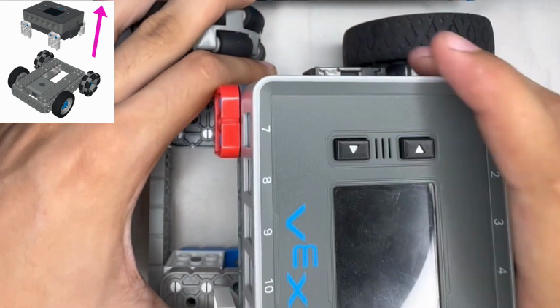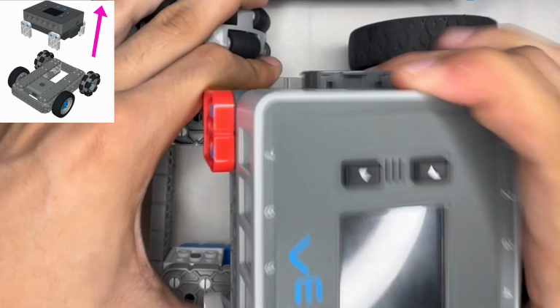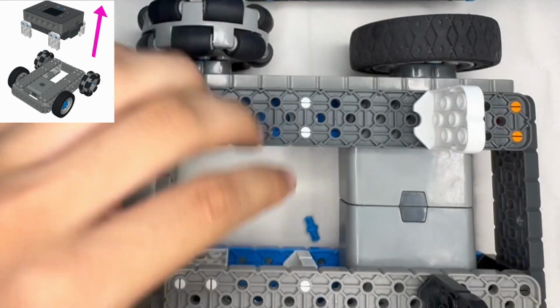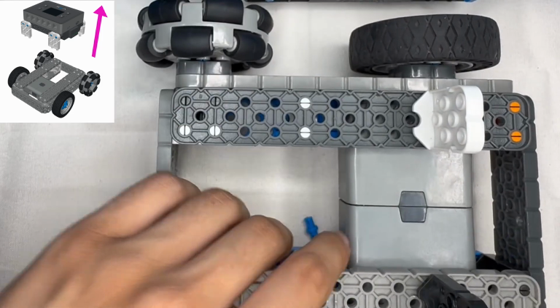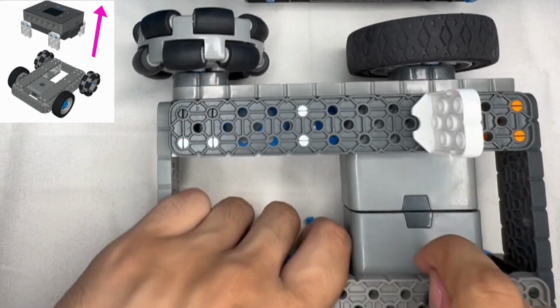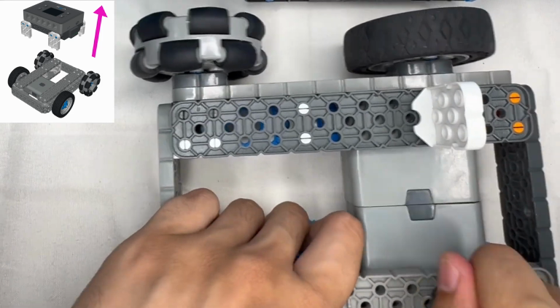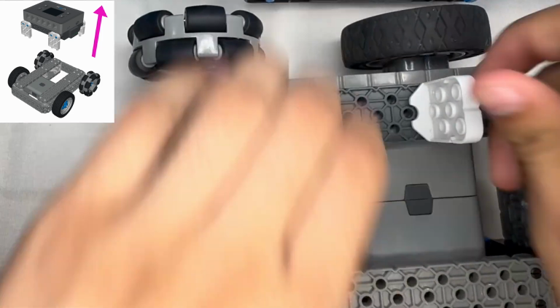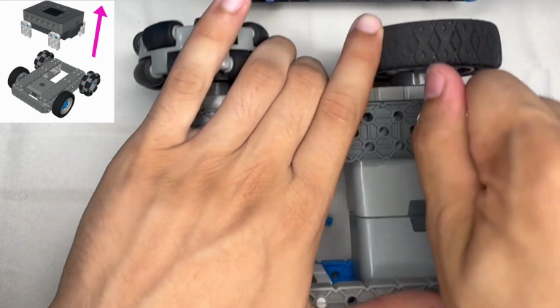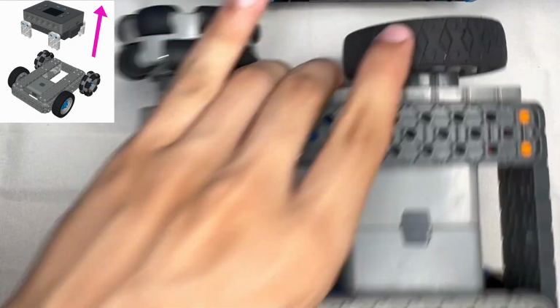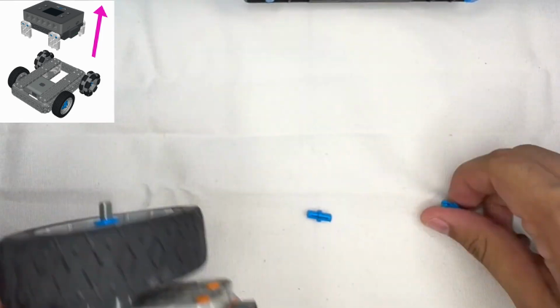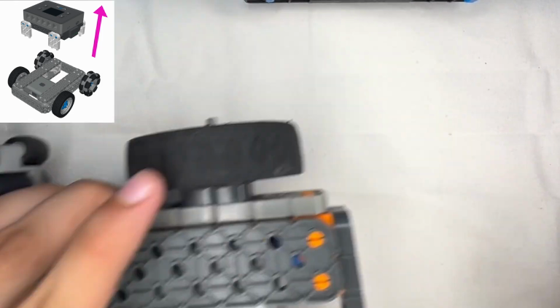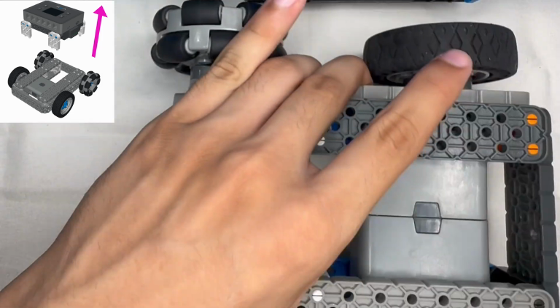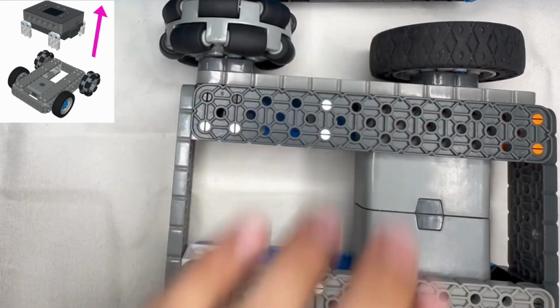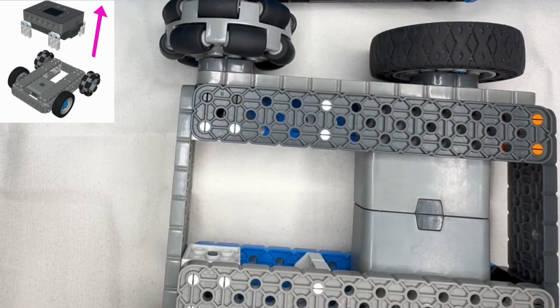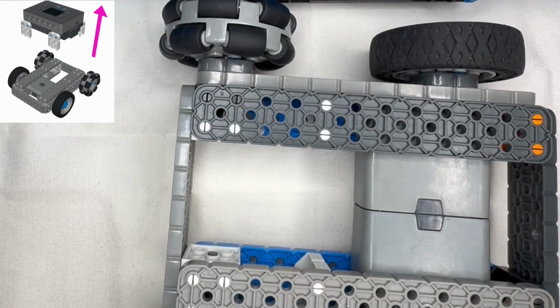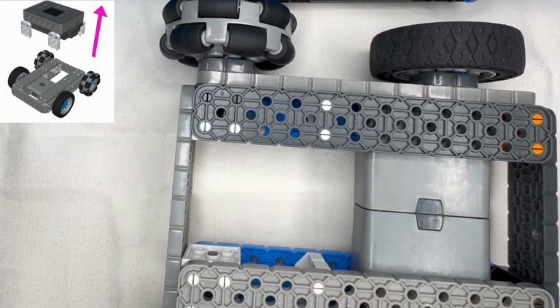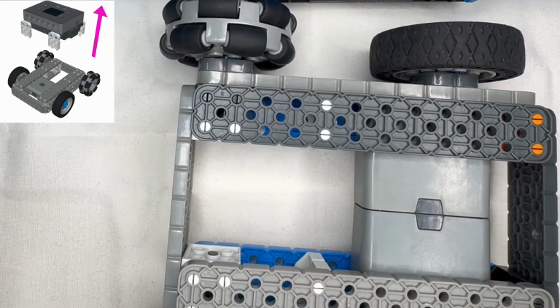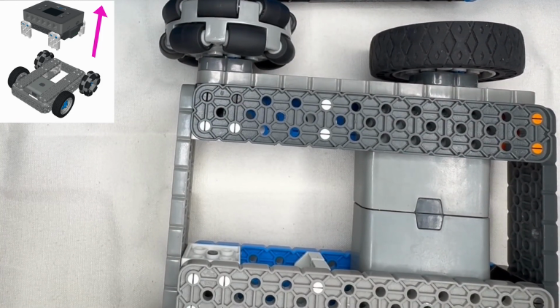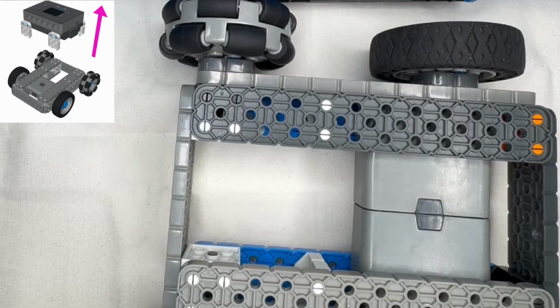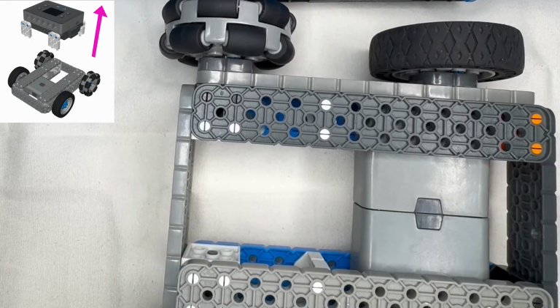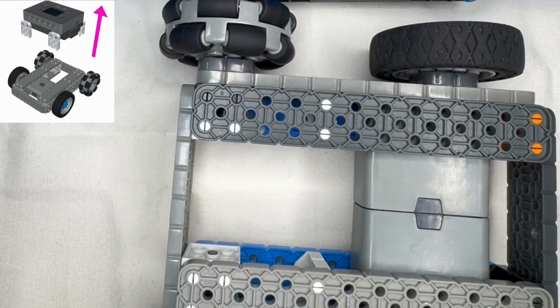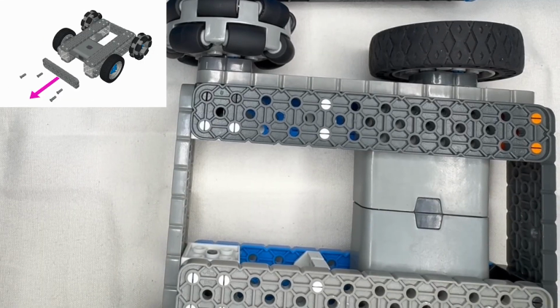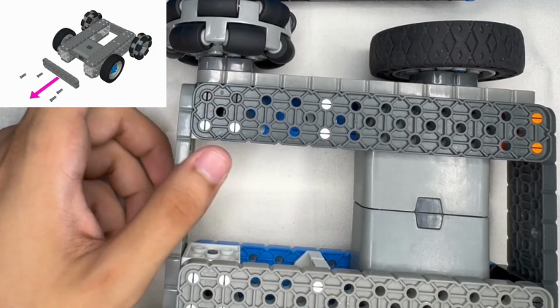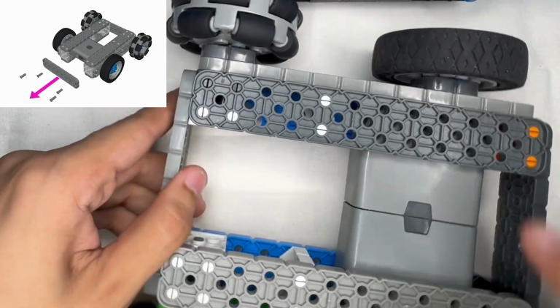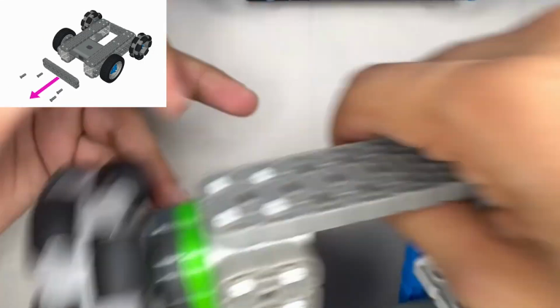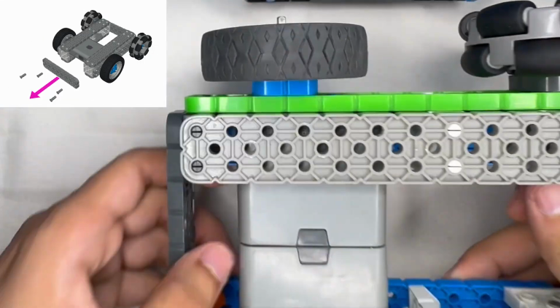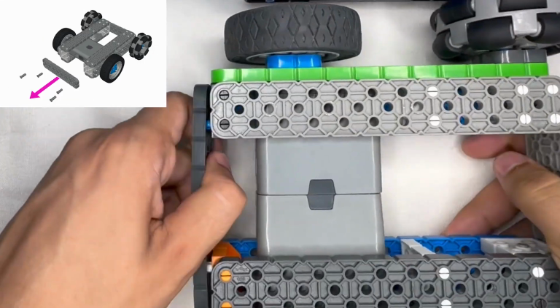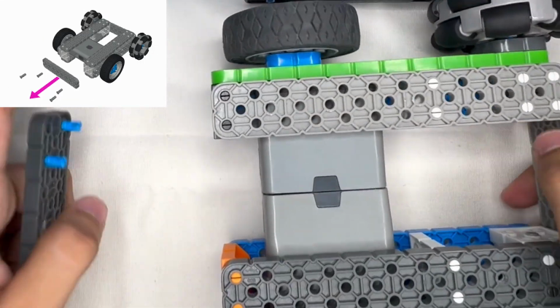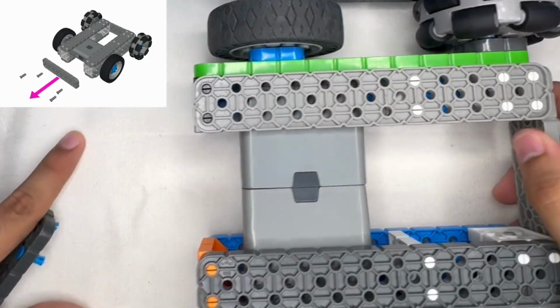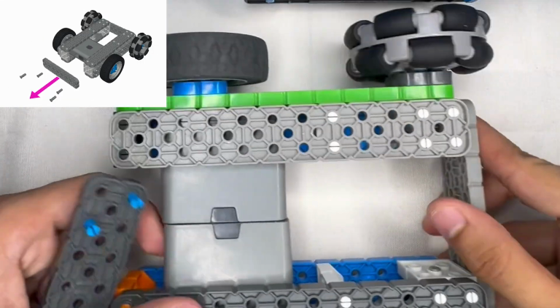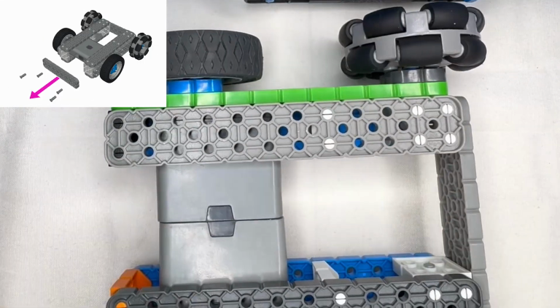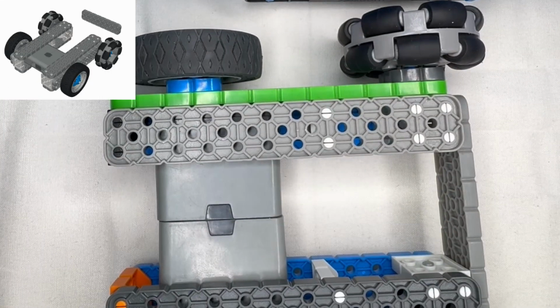First off, we're going to be removing the brain from the mechanism, as we're going to have to make some adjustments to our Basebot to make this Clawbot work. Then we're going to detach both of the 2x8s on the end of the Basebot.